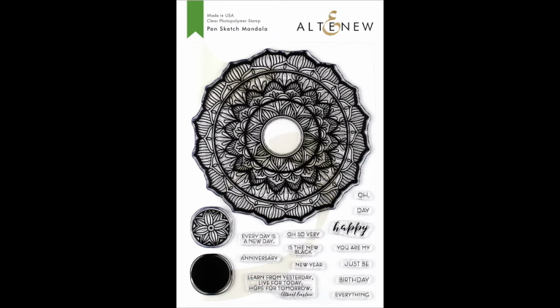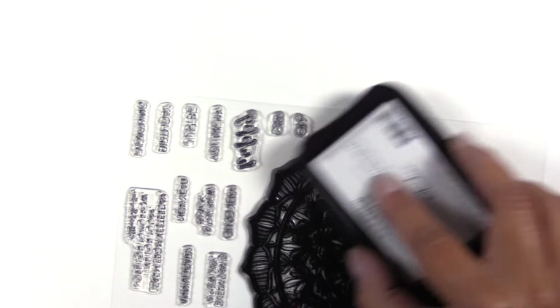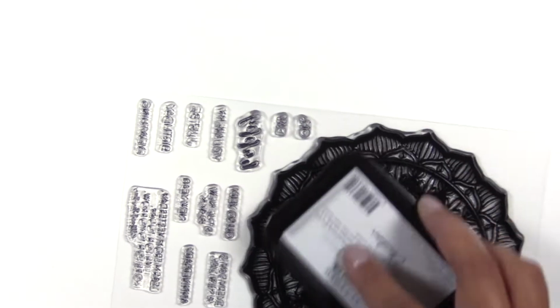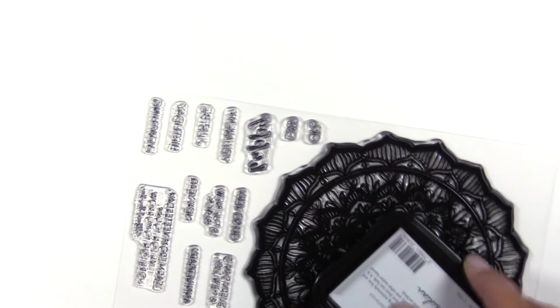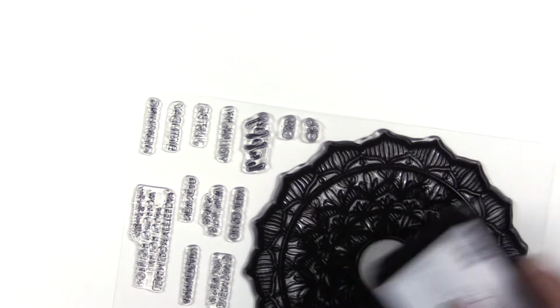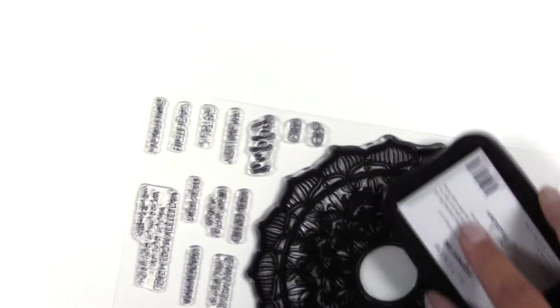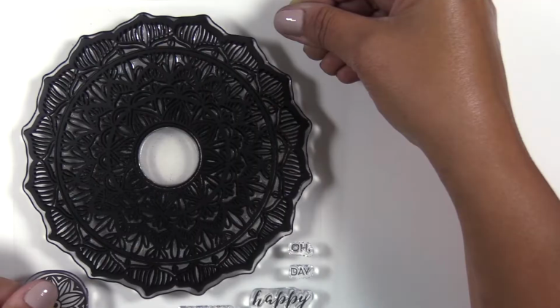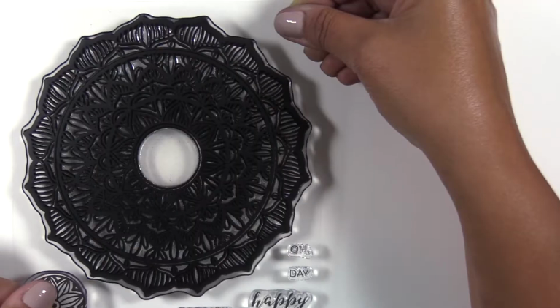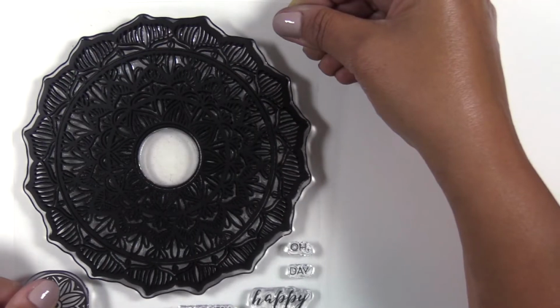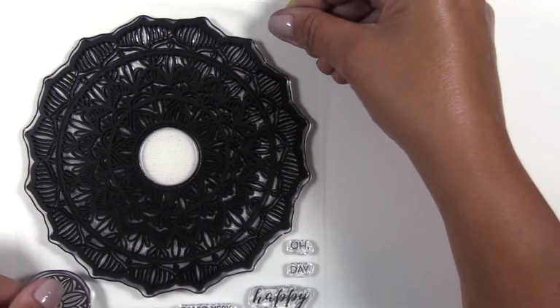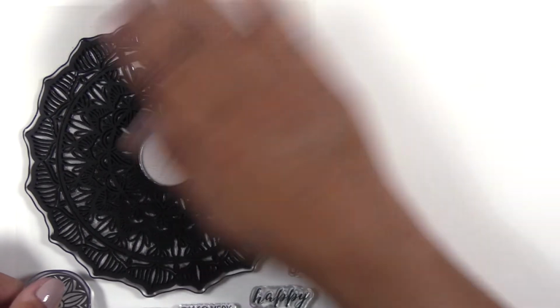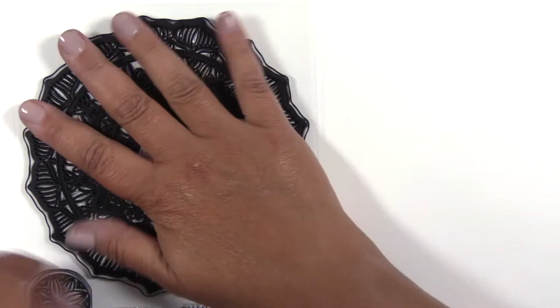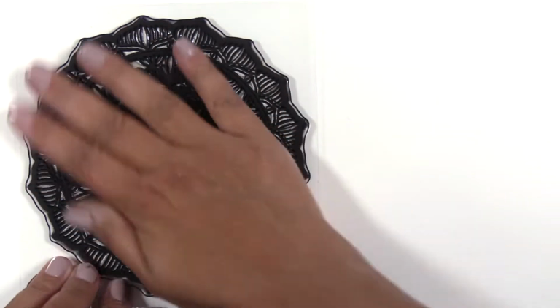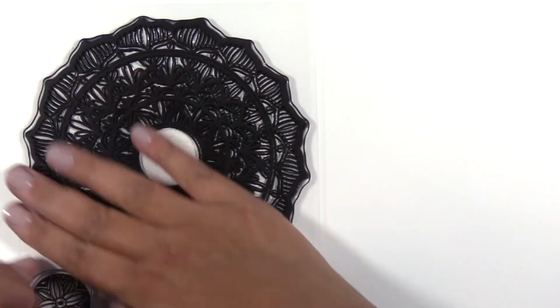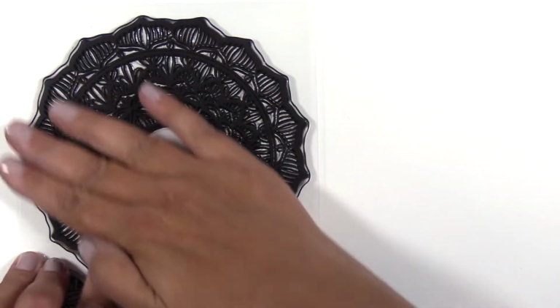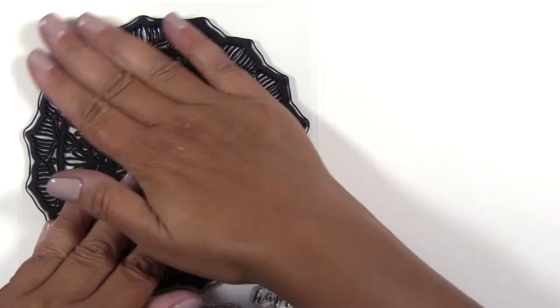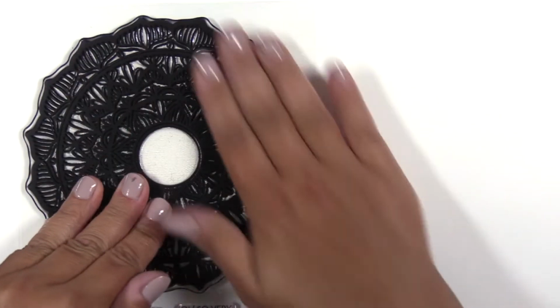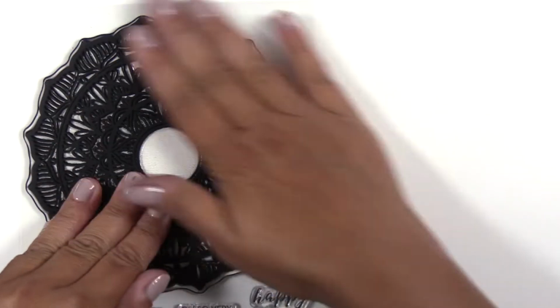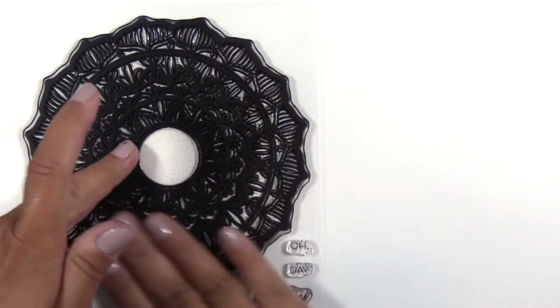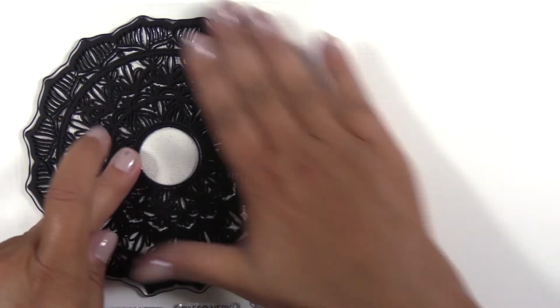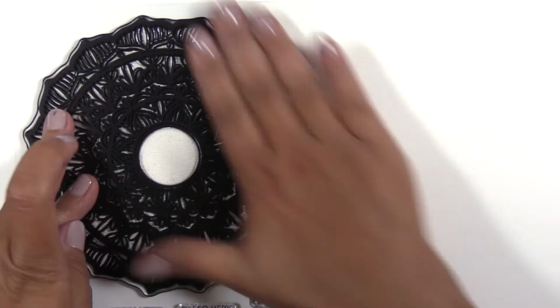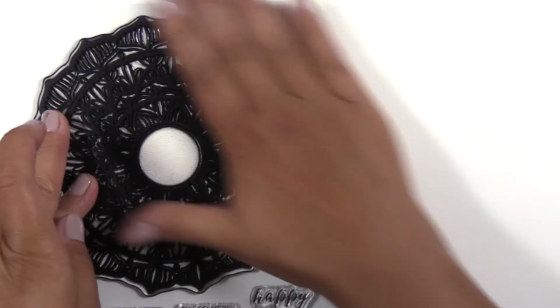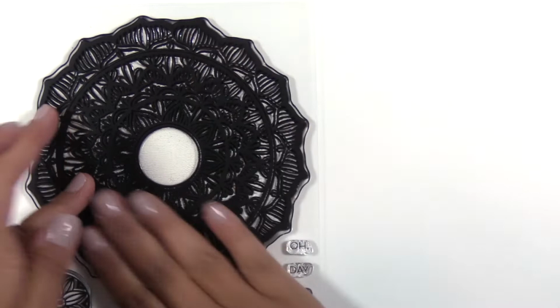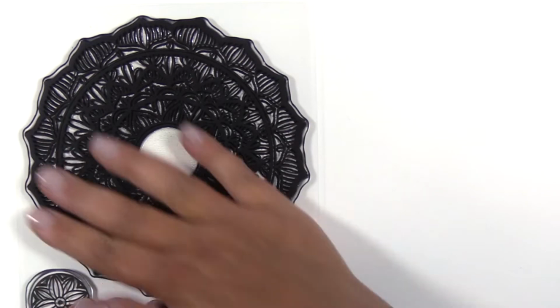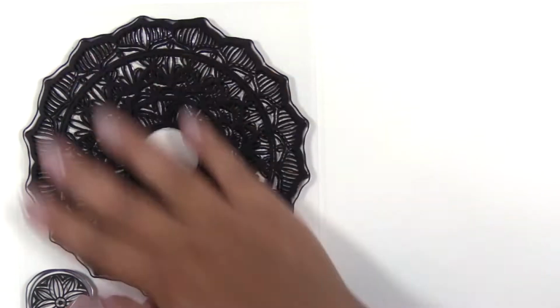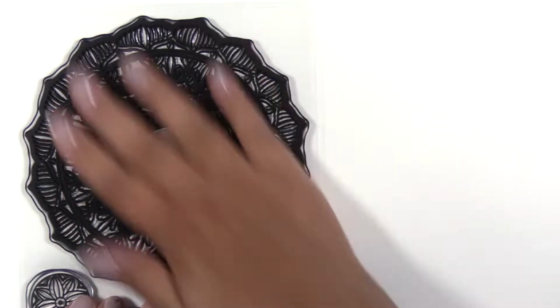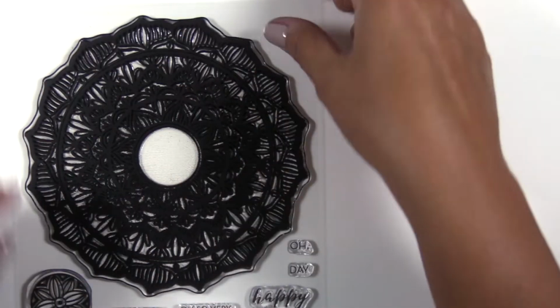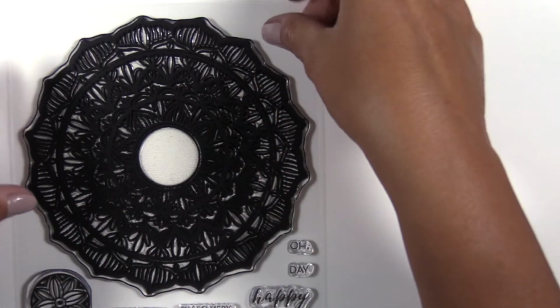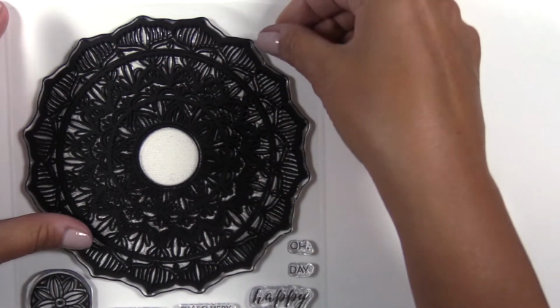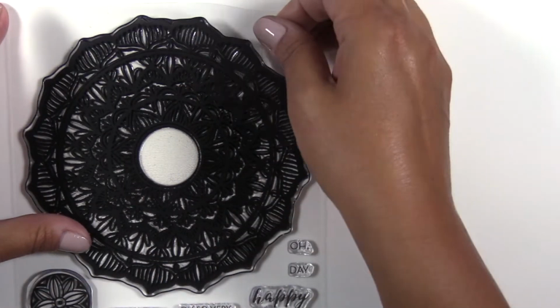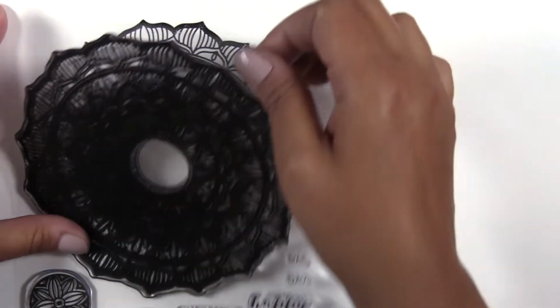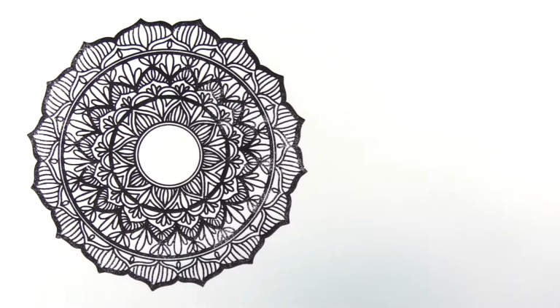This is the Pen-Sketch Mandala Stamp Set from Altenew. This is a 6x8 stamp set with 16 individual stamps.